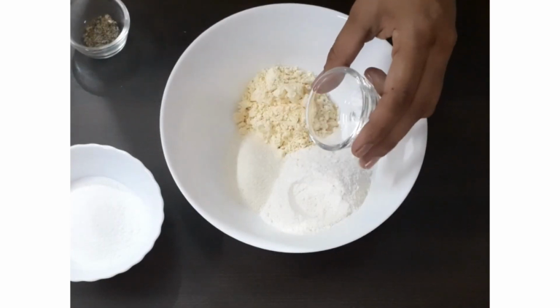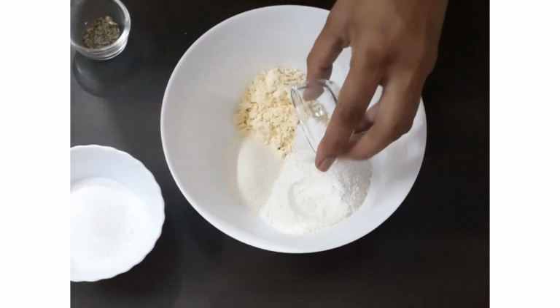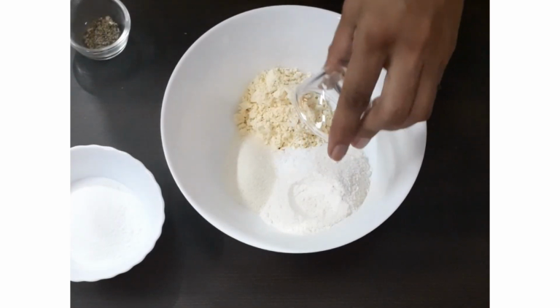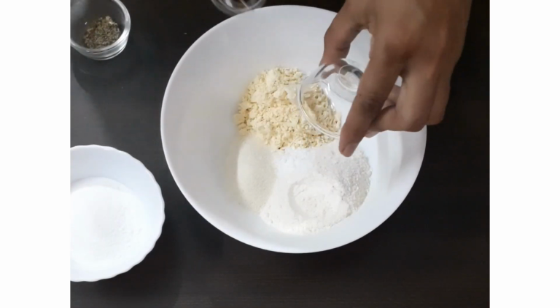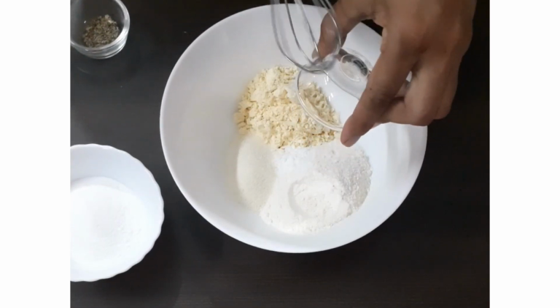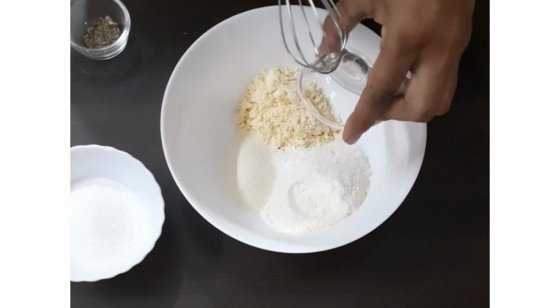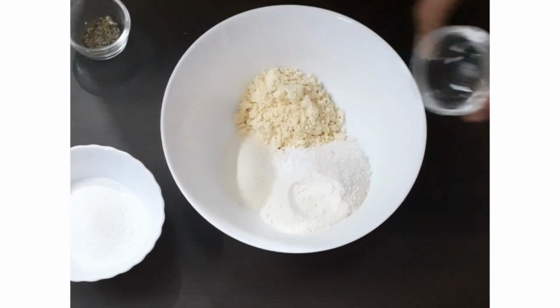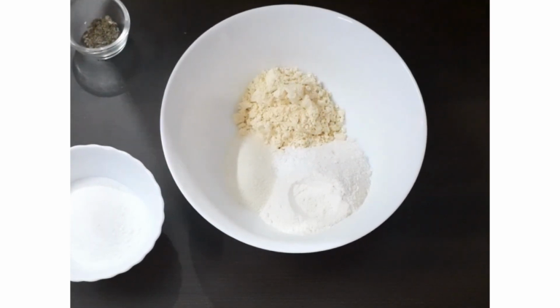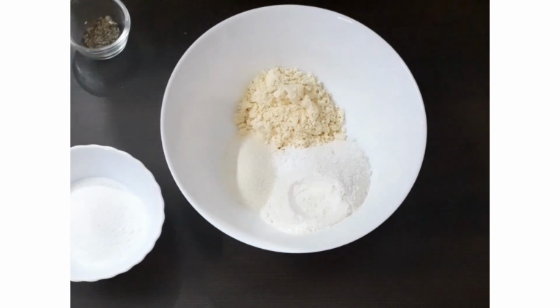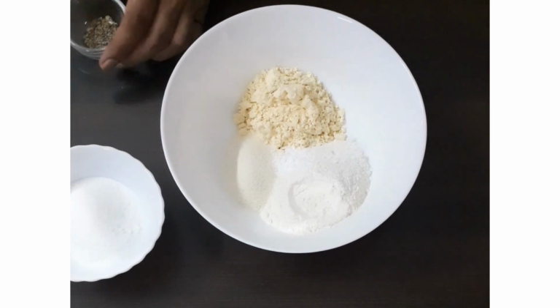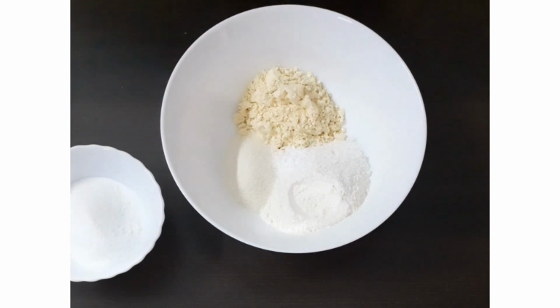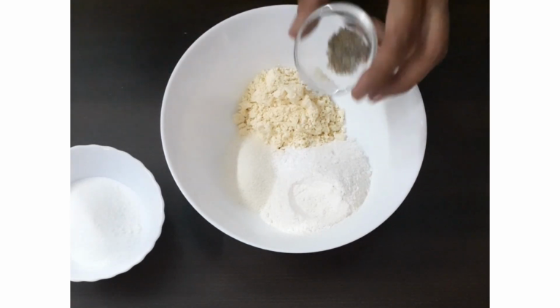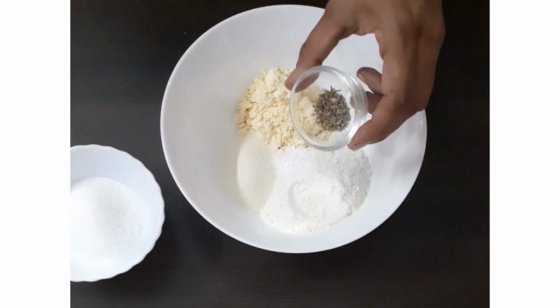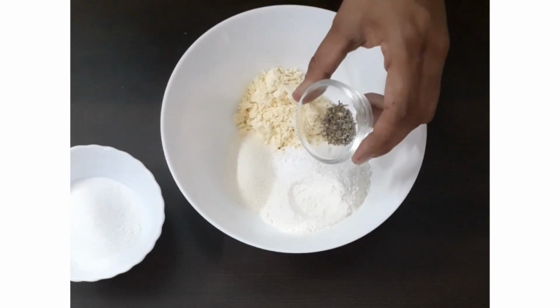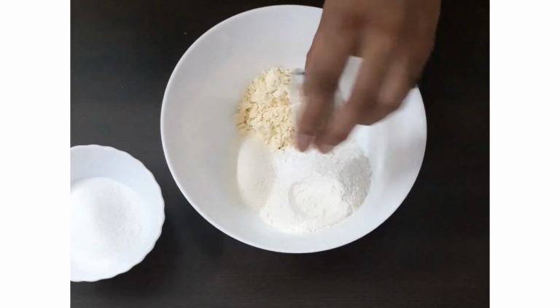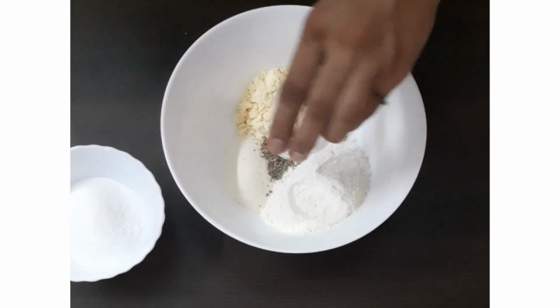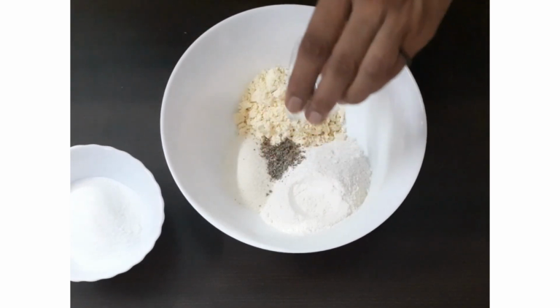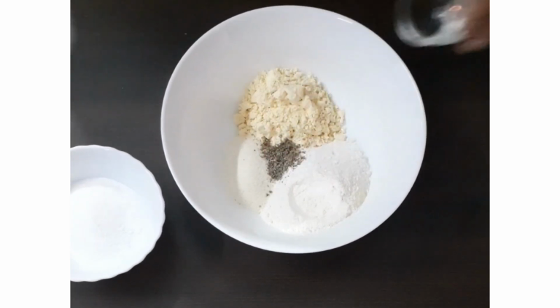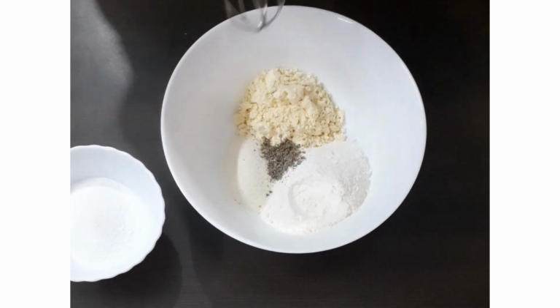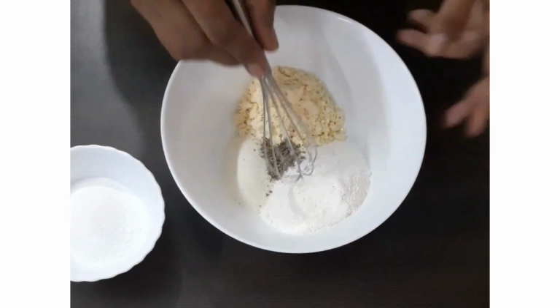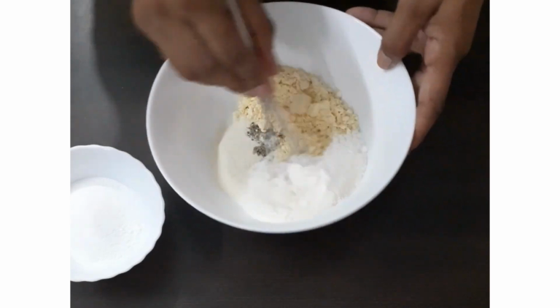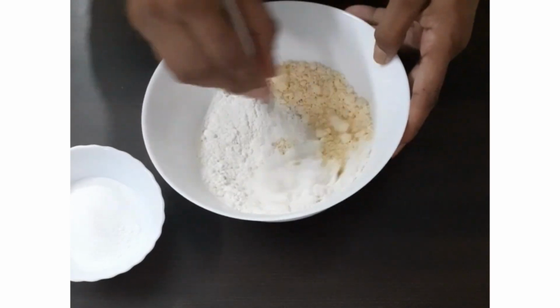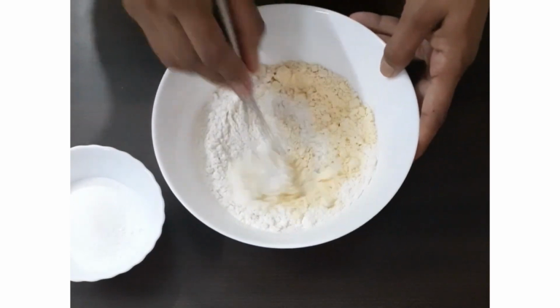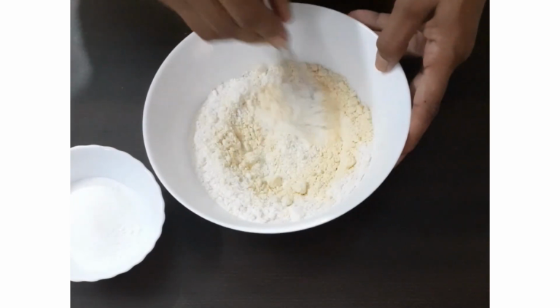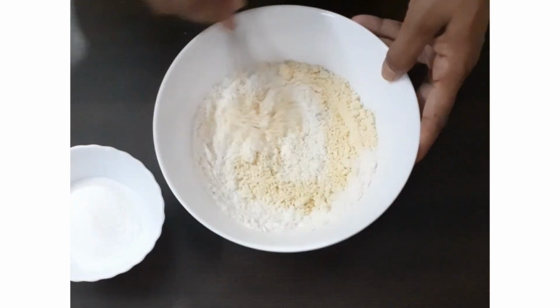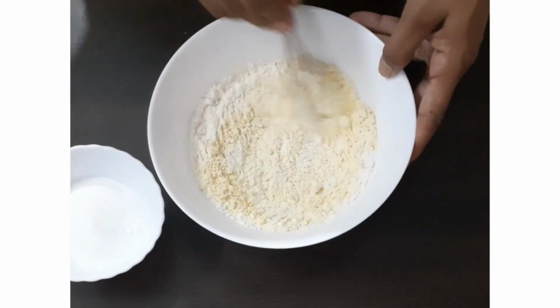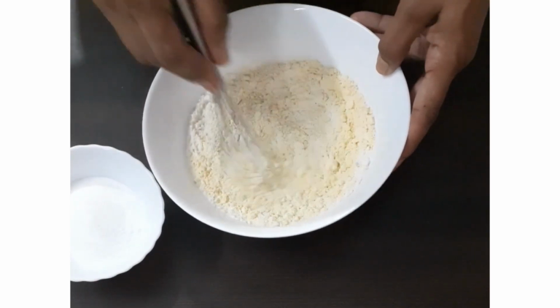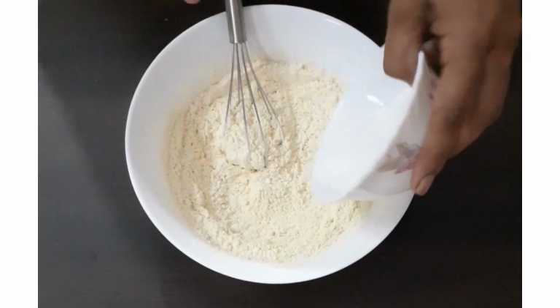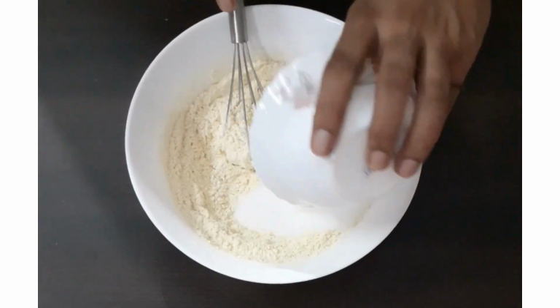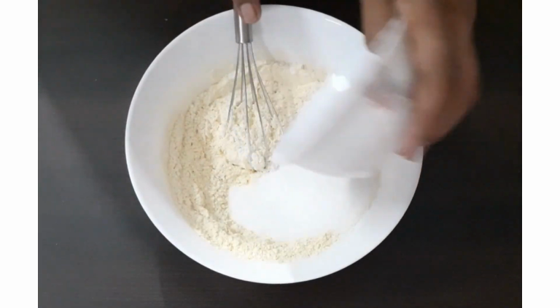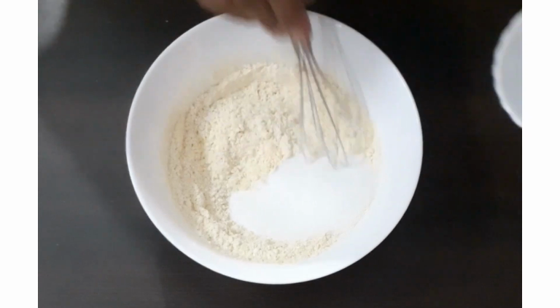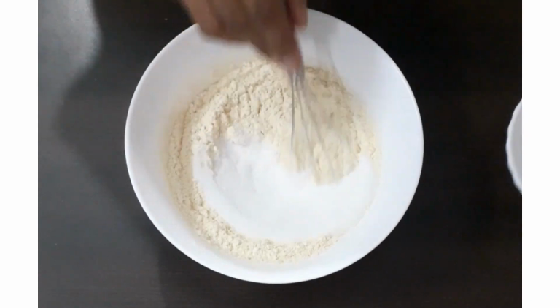First mix baking soda and baking powder into the dry ingredients, followed by cardamom seeds. Mix these well. Next add sugar and mix it again.